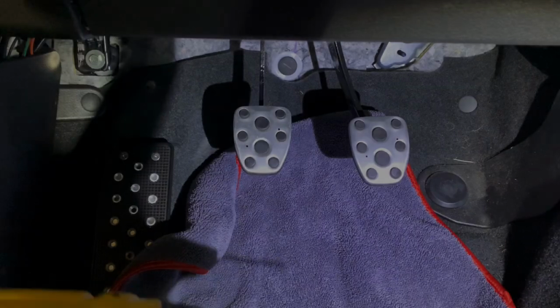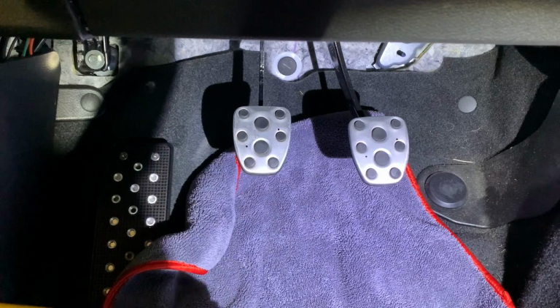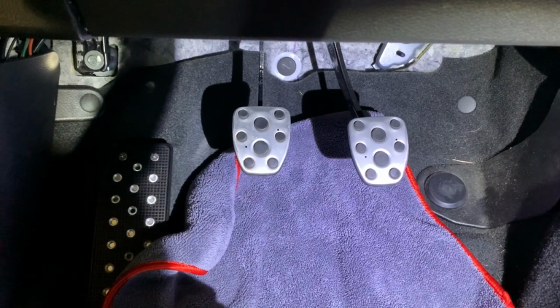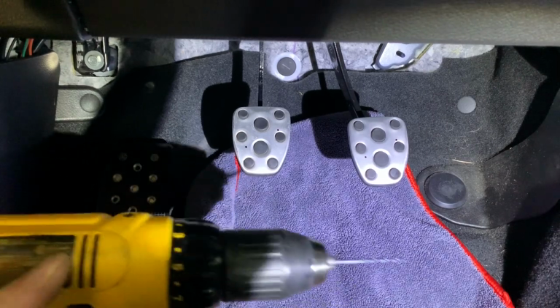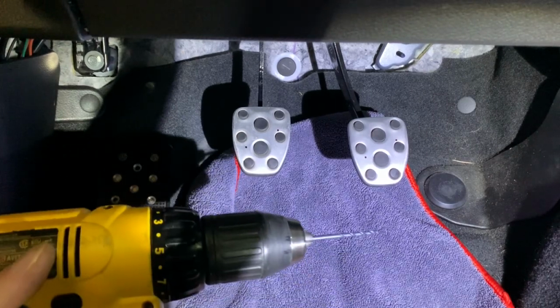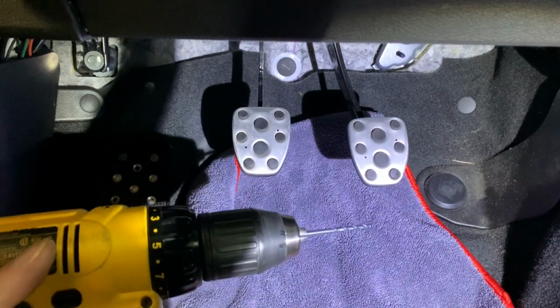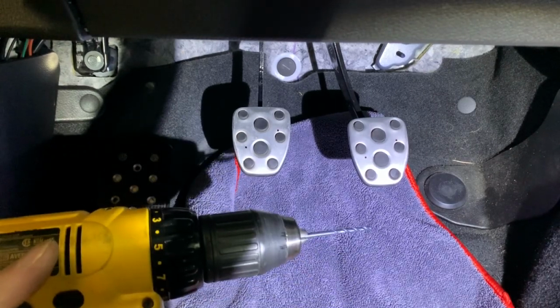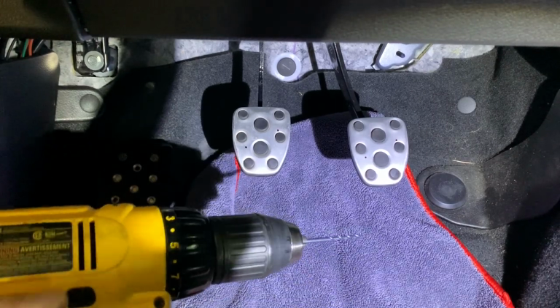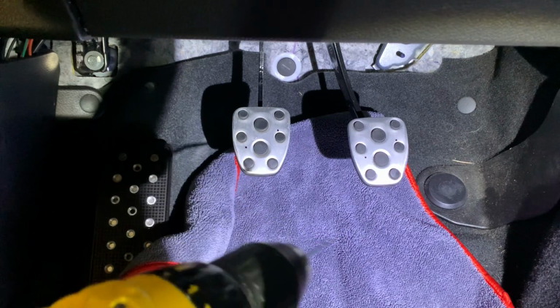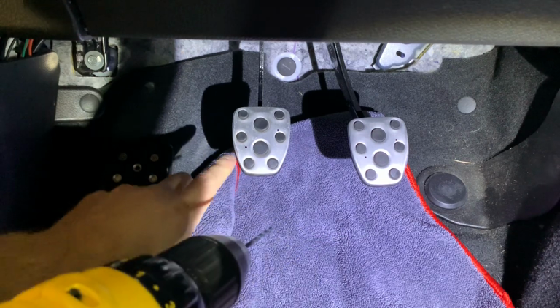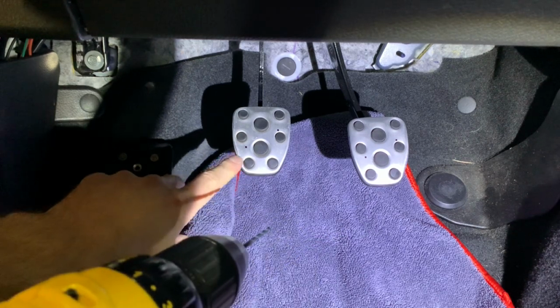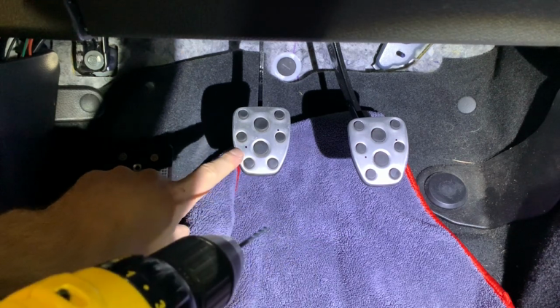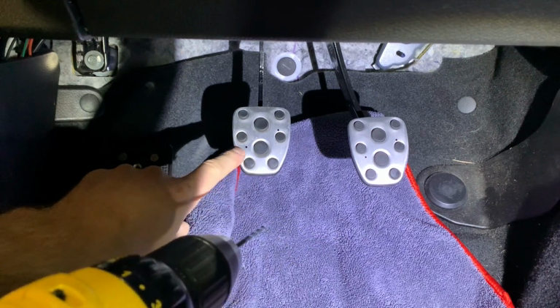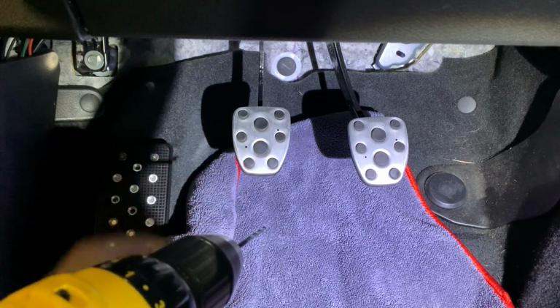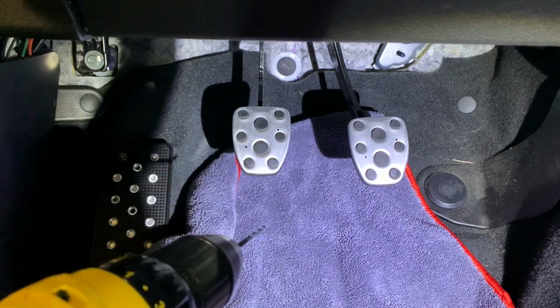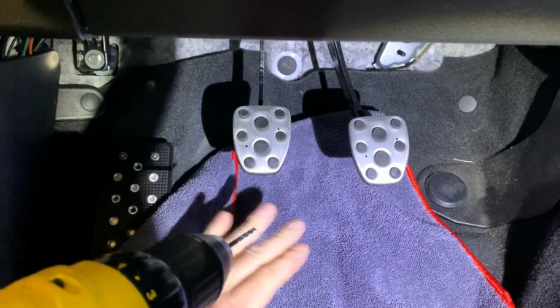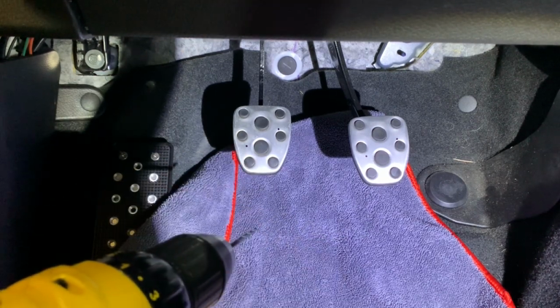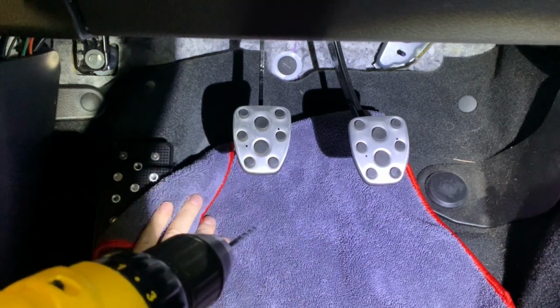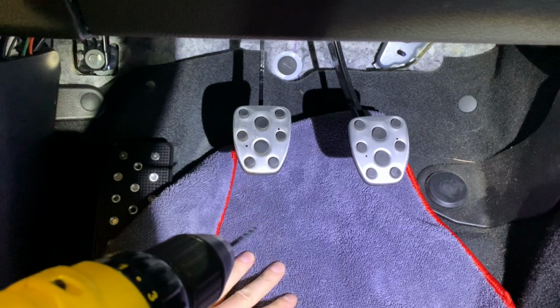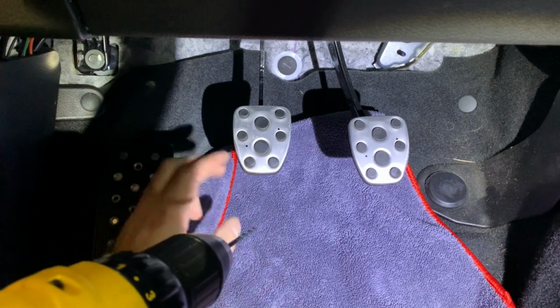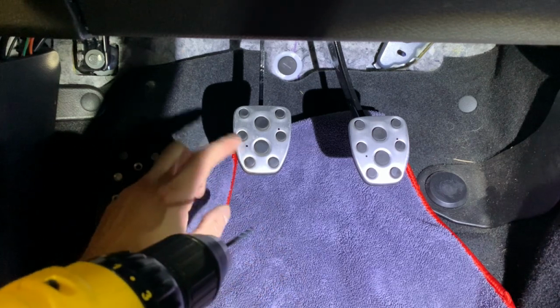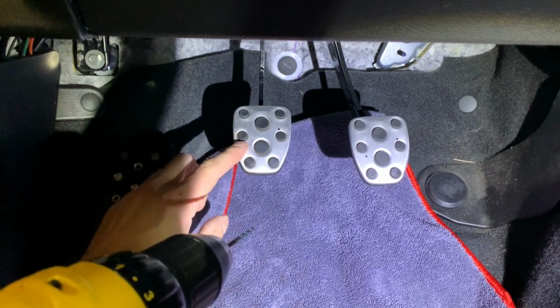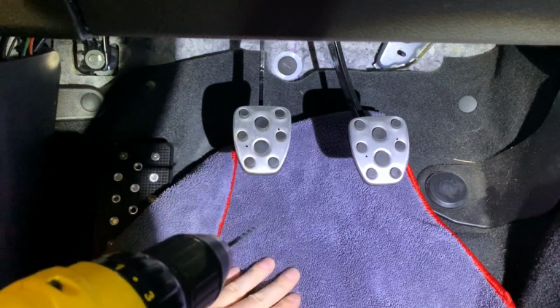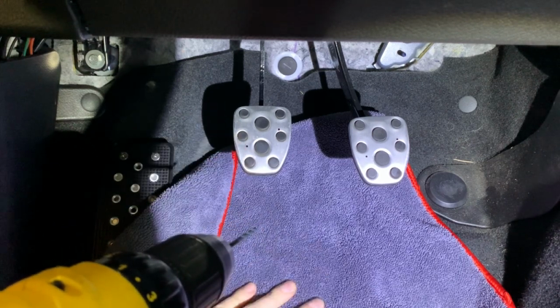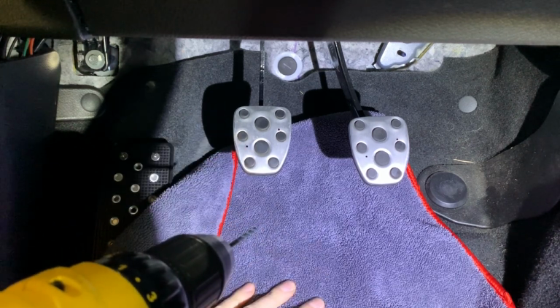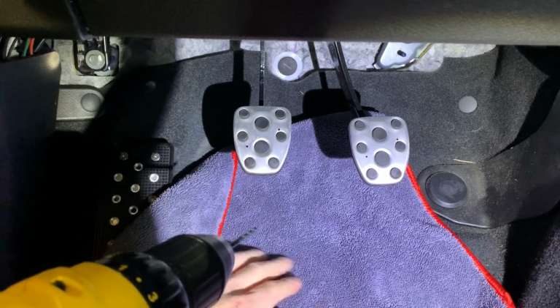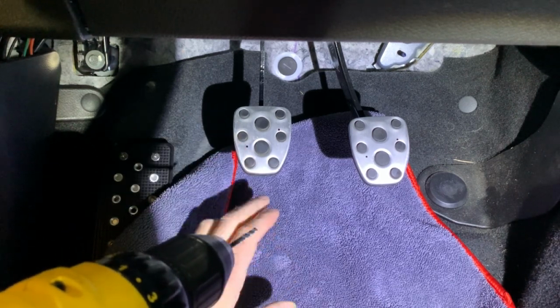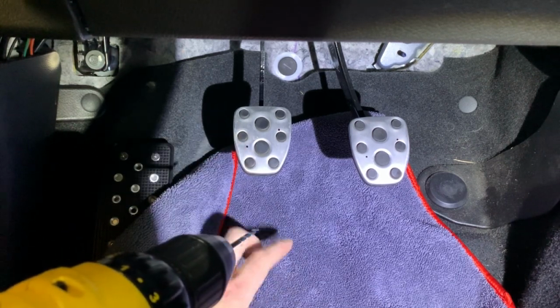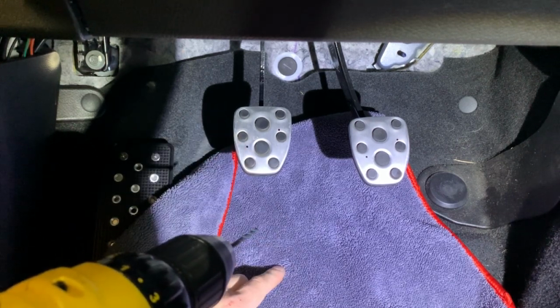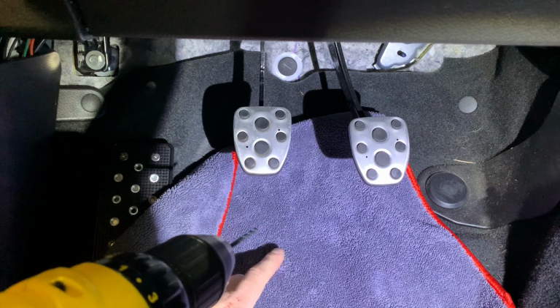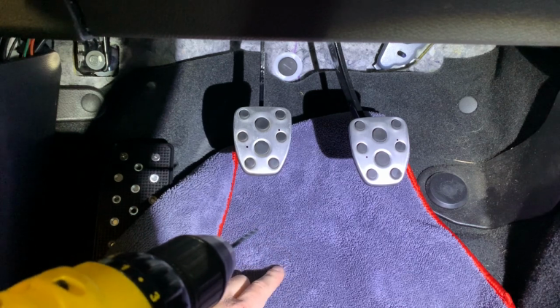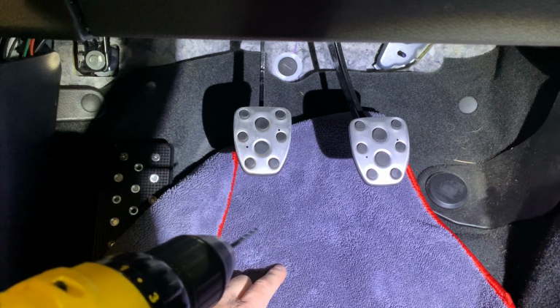Let's get to drilling — you use a one-eighth inch drill bit. I'm going to drill straight through the holes I just marked. I also put down a towel here because there's going to be some aluminum shavings and I don't want to get those in the carpet, so I'm laying down an old microfiber.